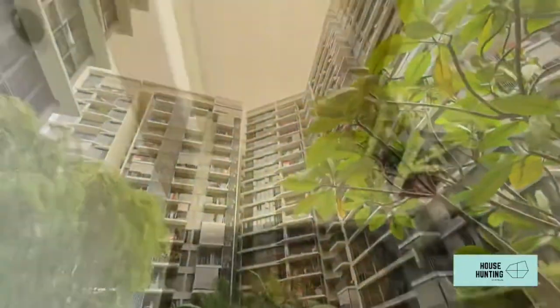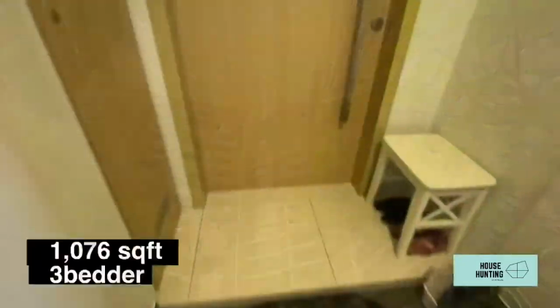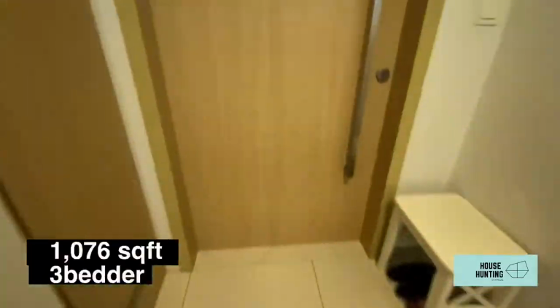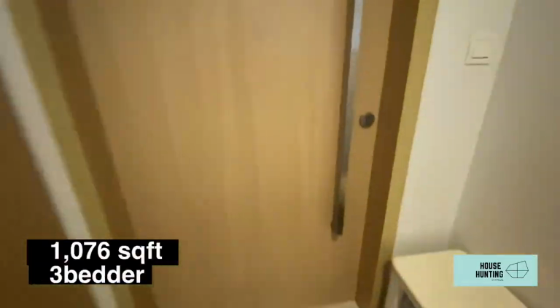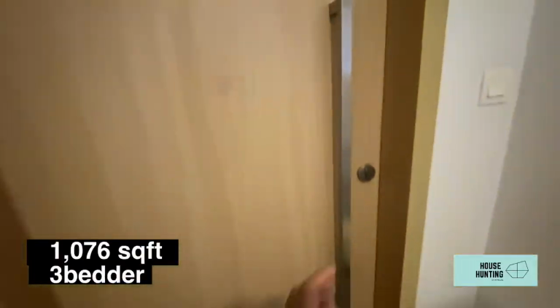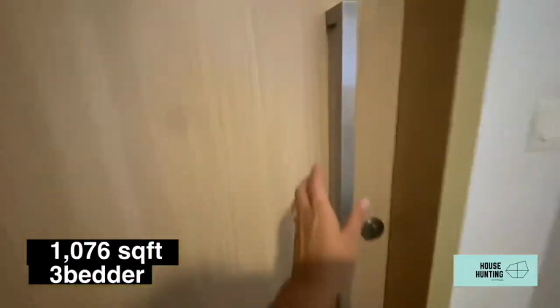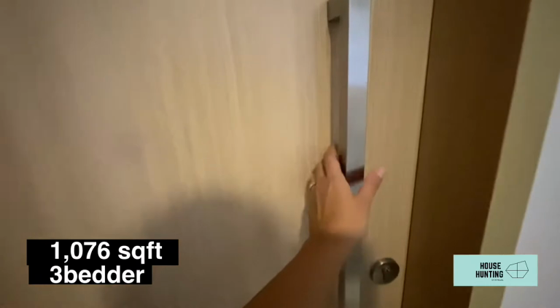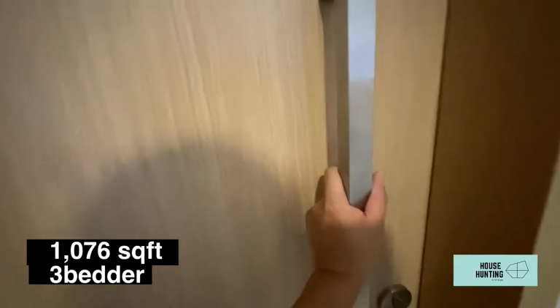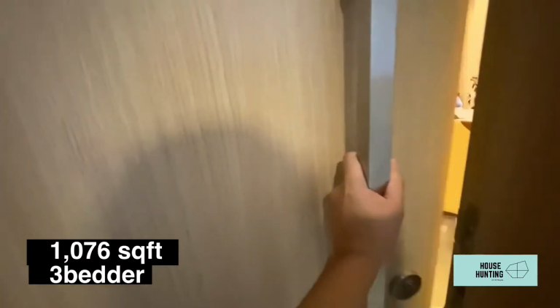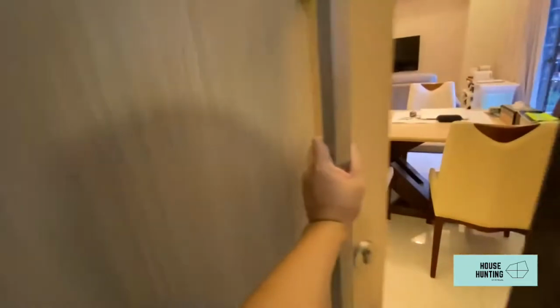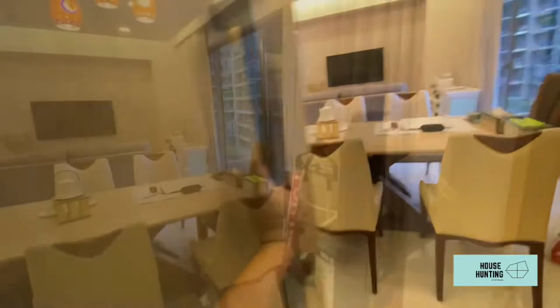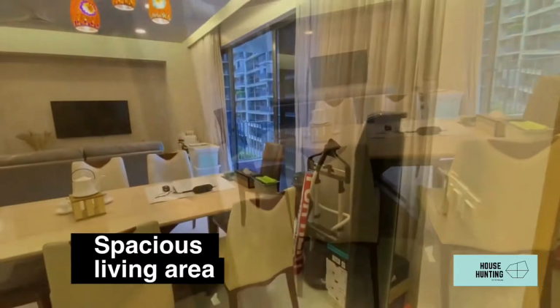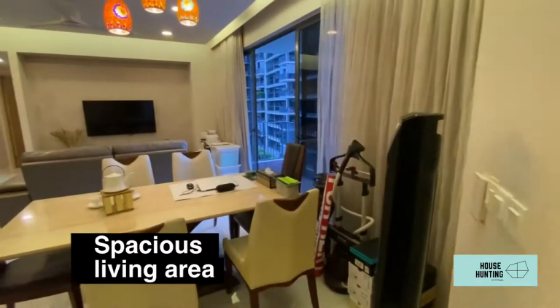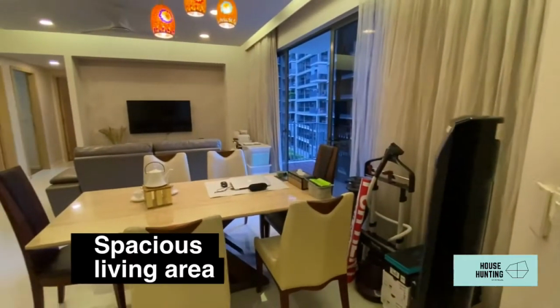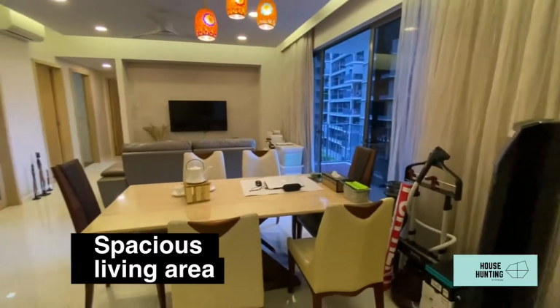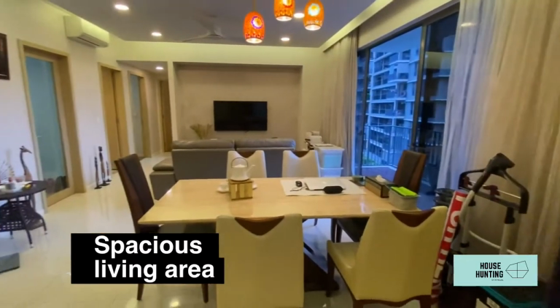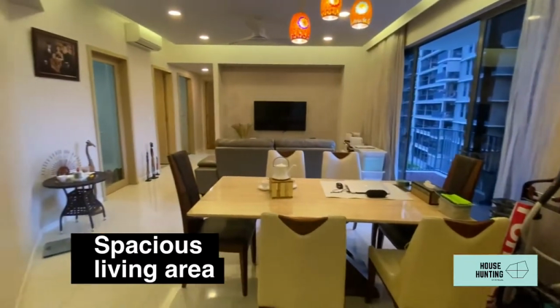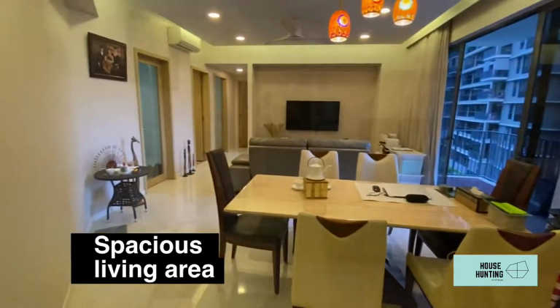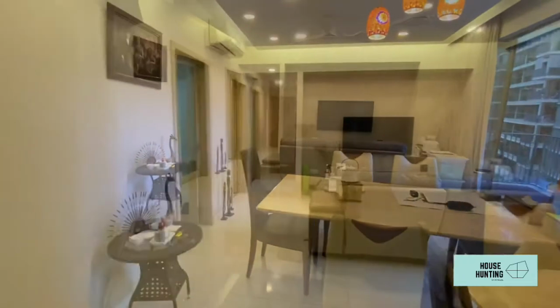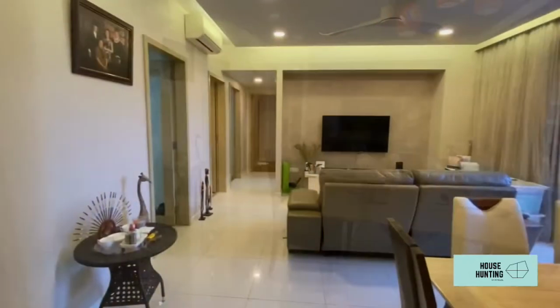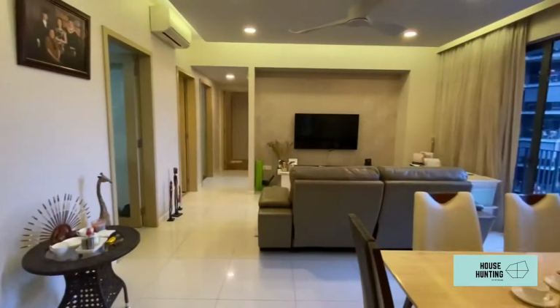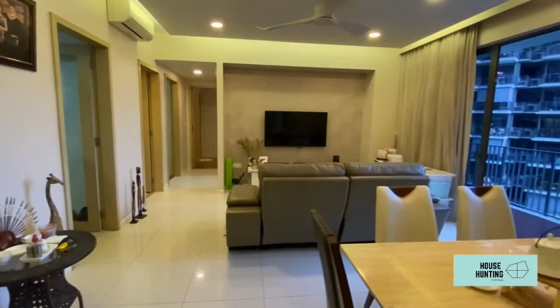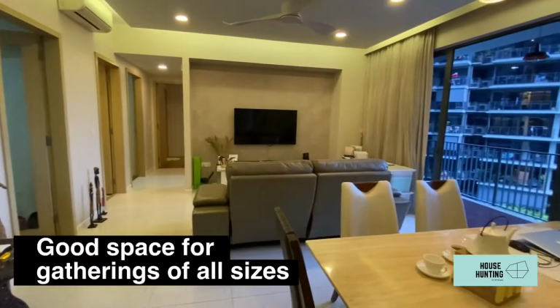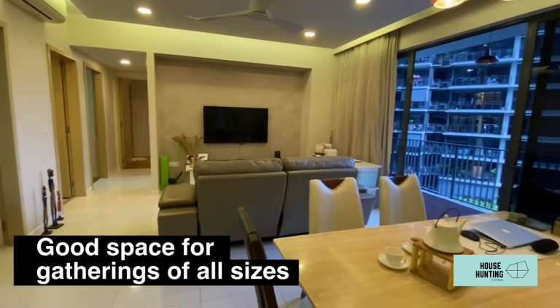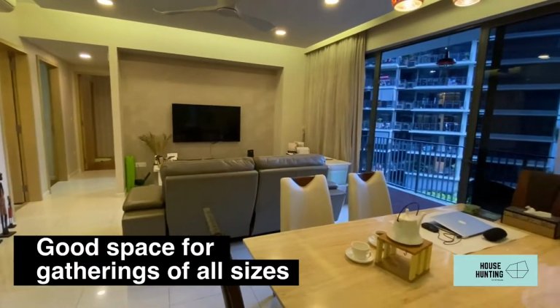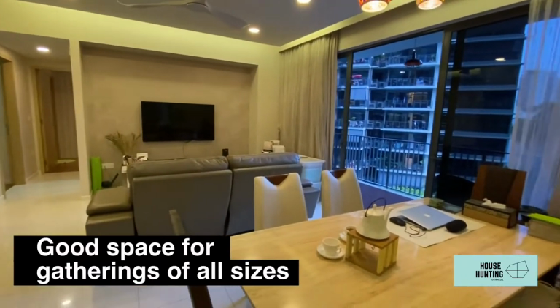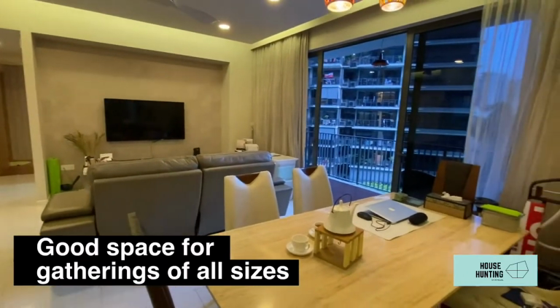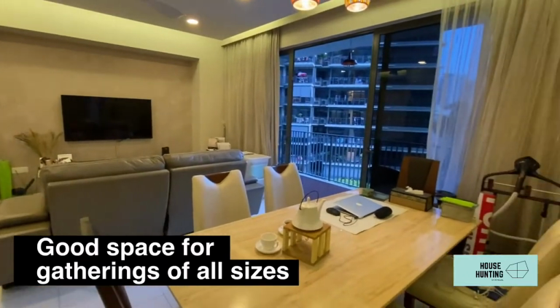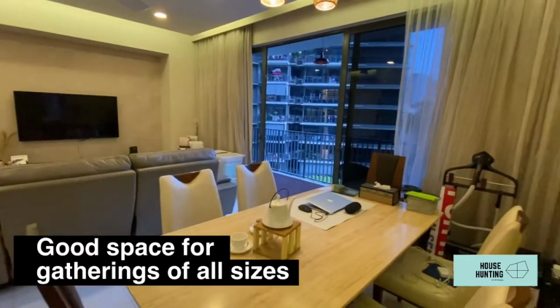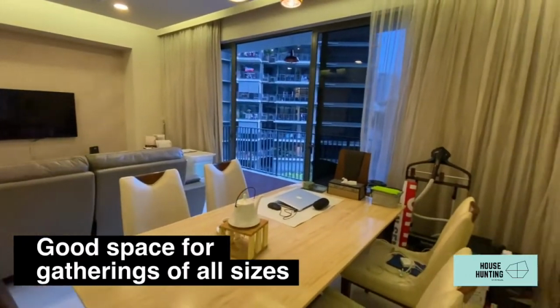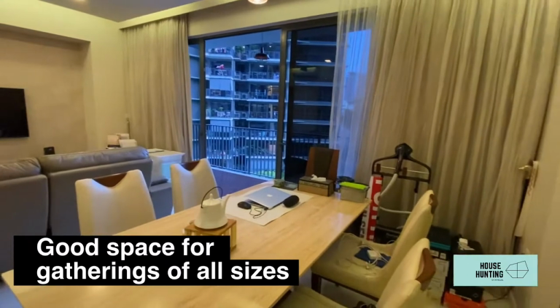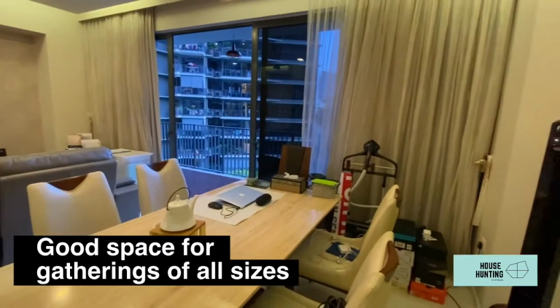As you enter this 1,076 square feet three-bedder, you will be greeted by a spacious living area which can easily fit a 1.8-metre dining table and a four-seater sofa — great for any gathering.